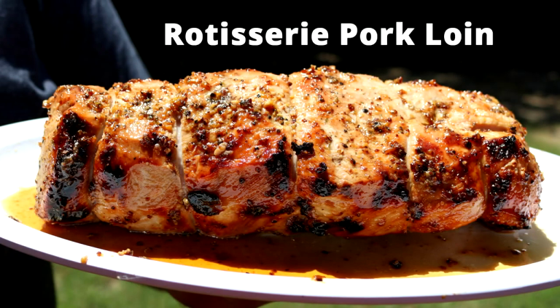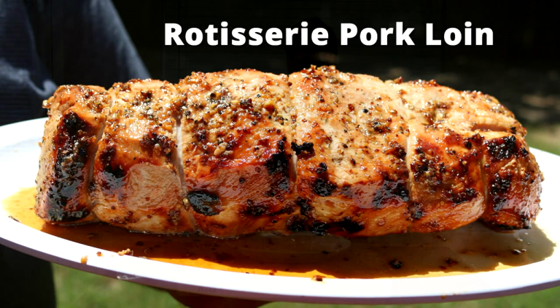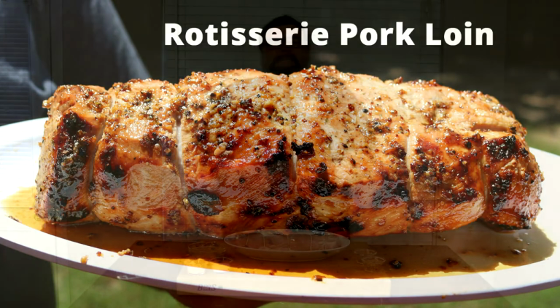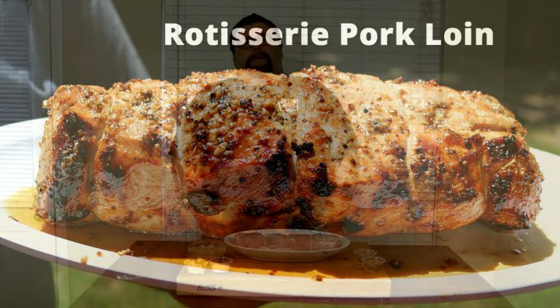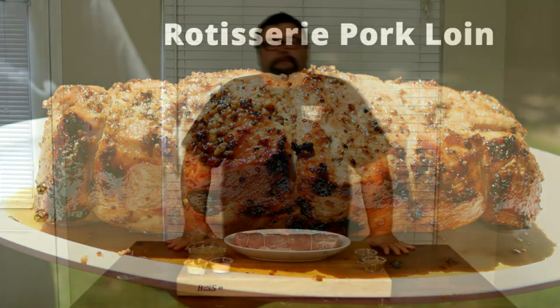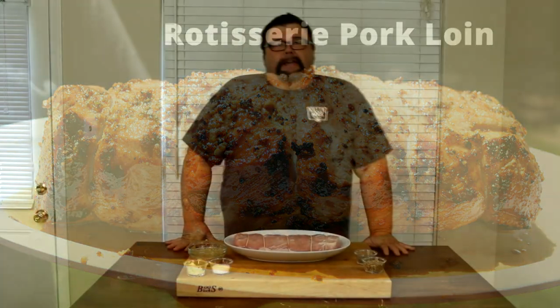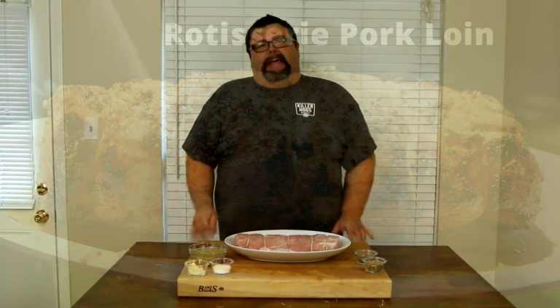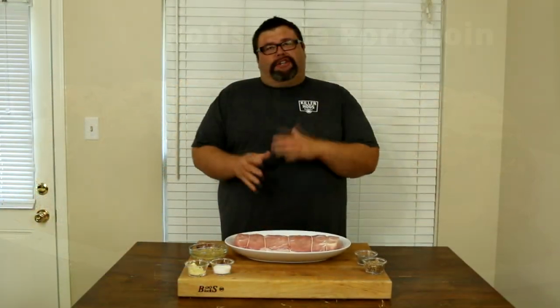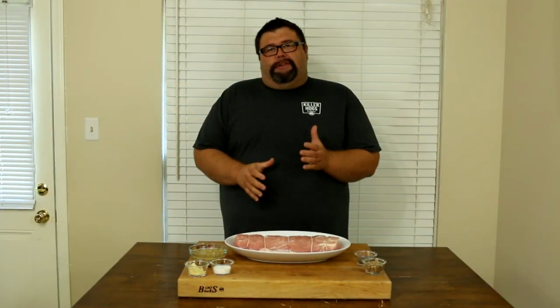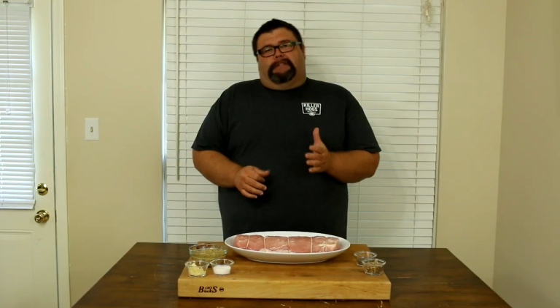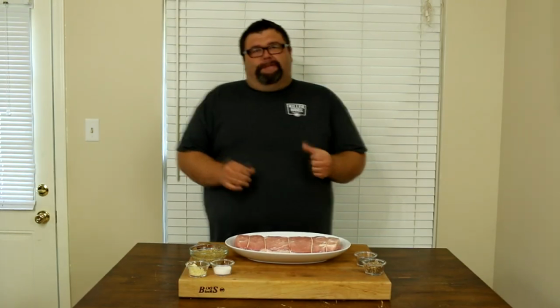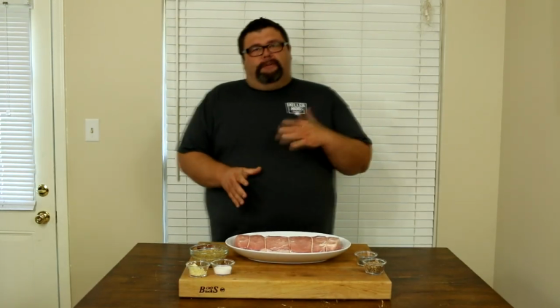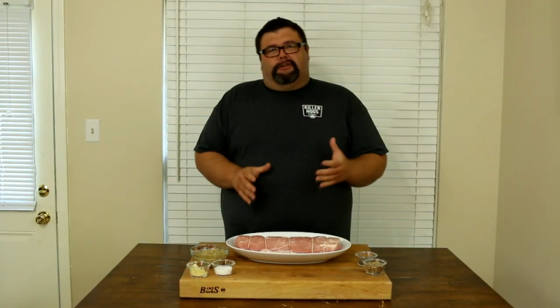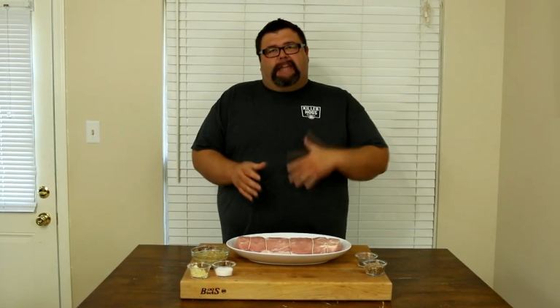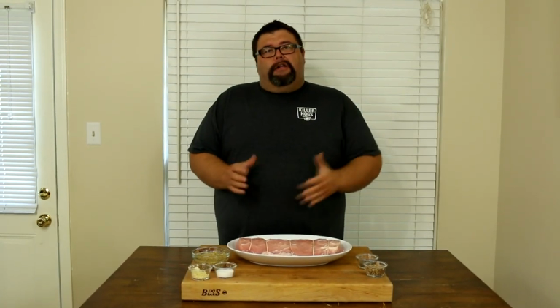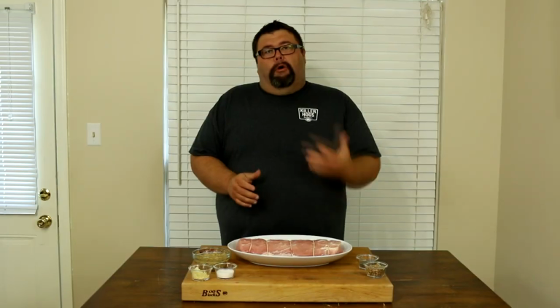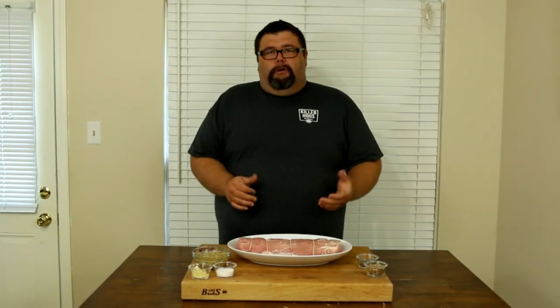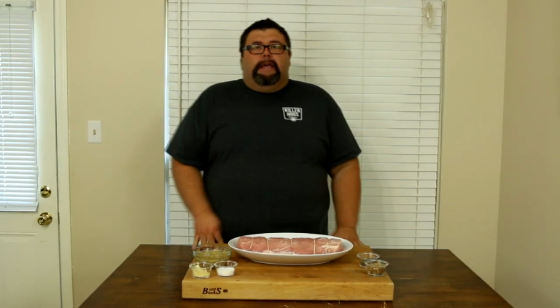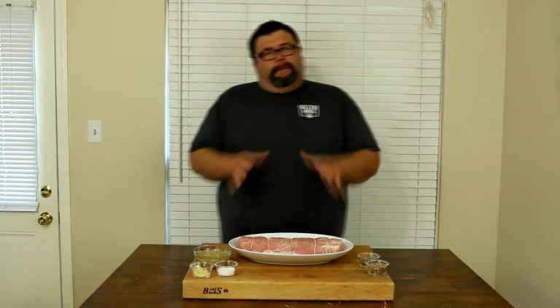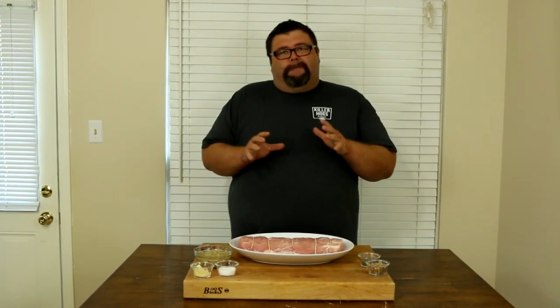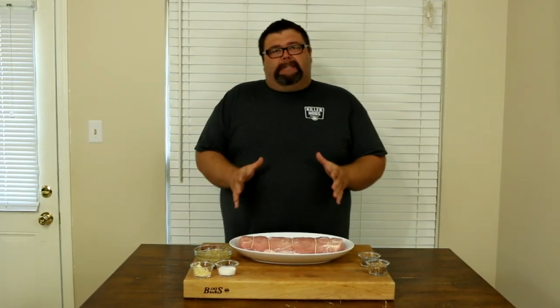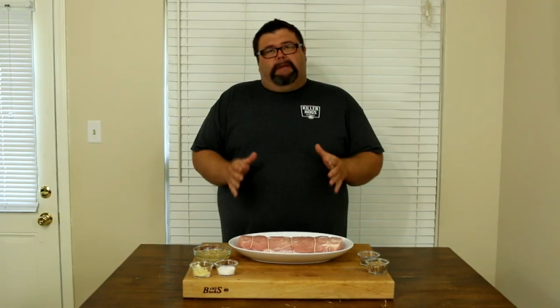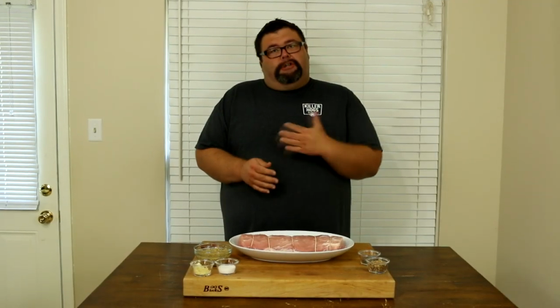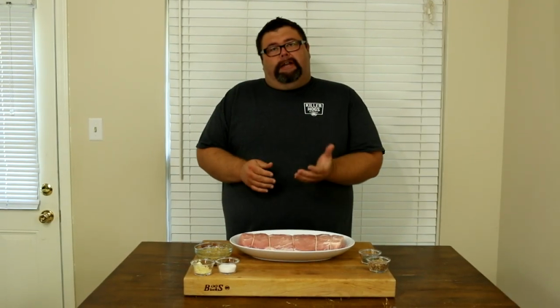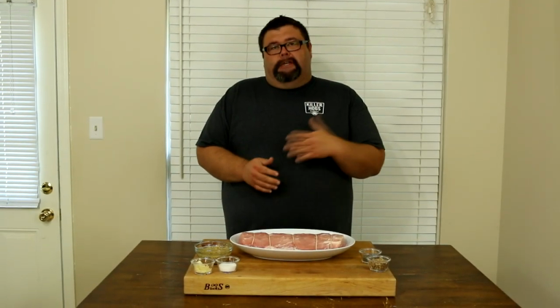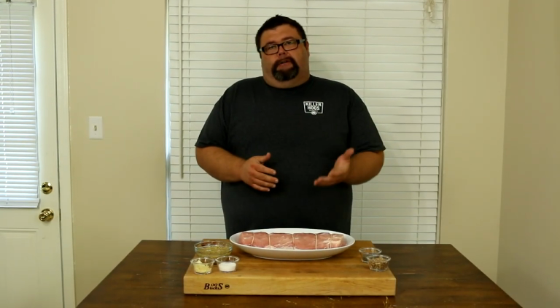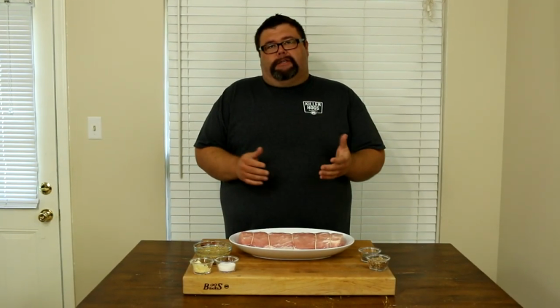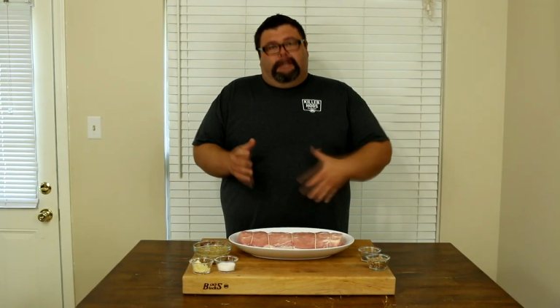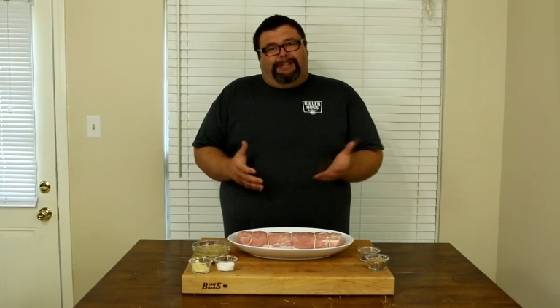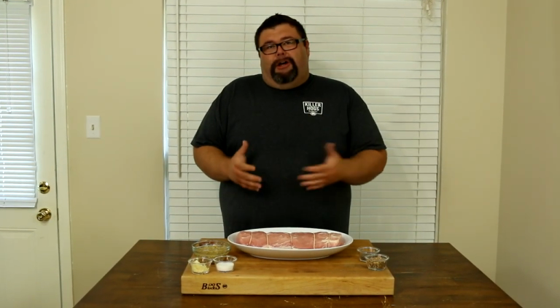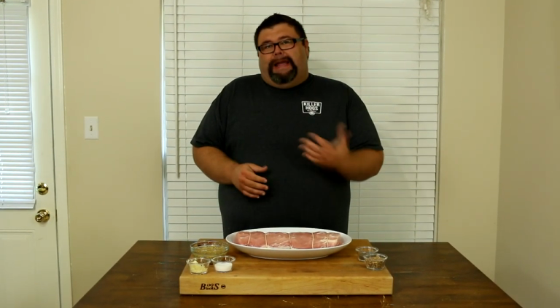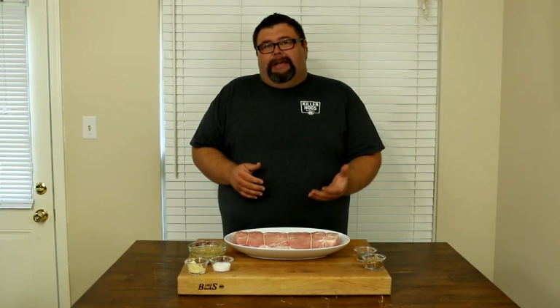Hey, welcome back to How to Barbecue Right. Today I want to share with you my recipe for a rotisserie style pork loin. This is a fairly easy recipe, but you do need a rotisserie grill to cook along.